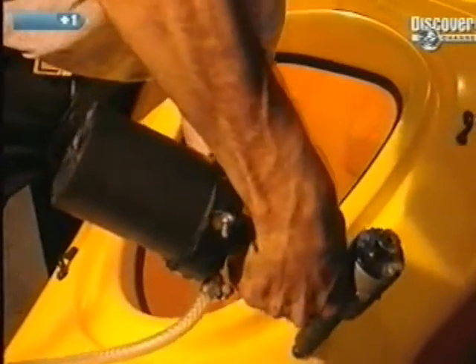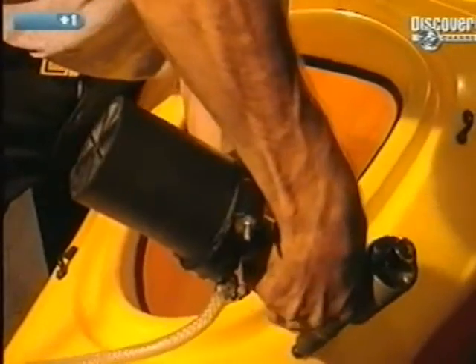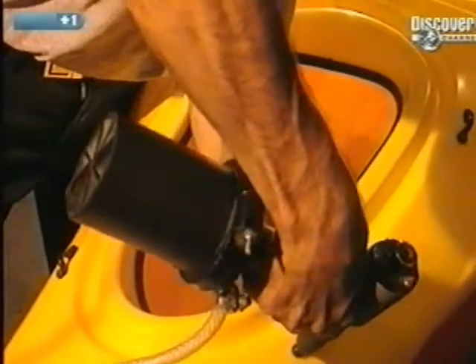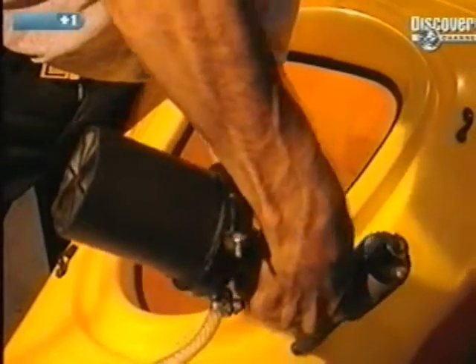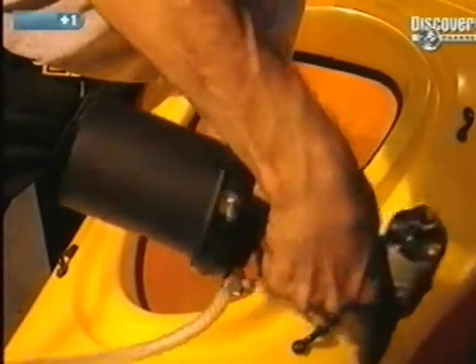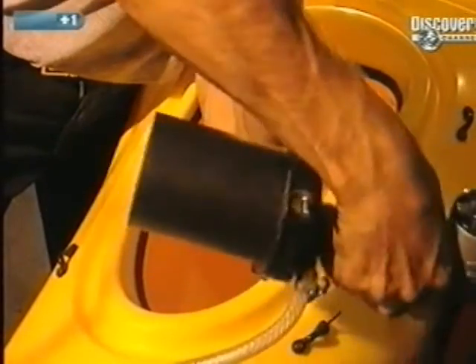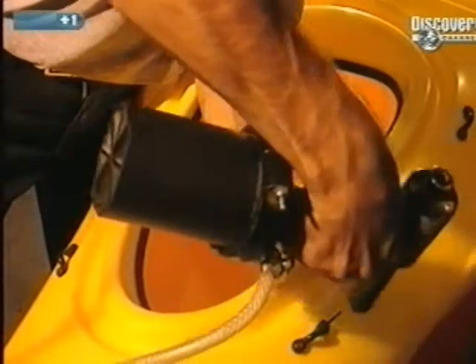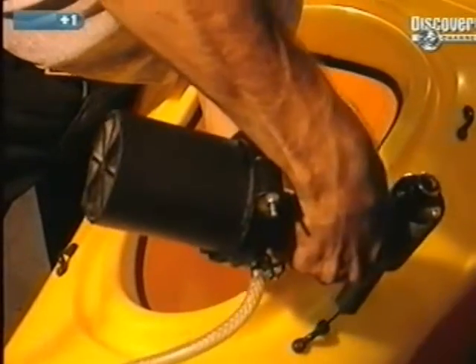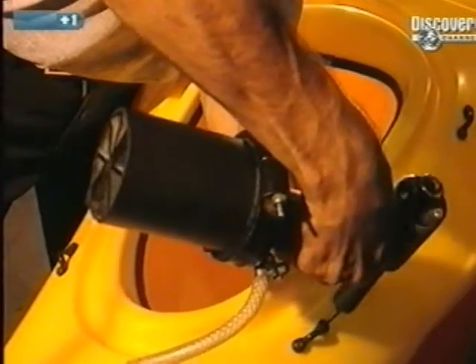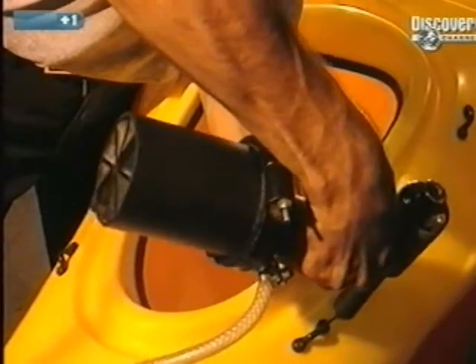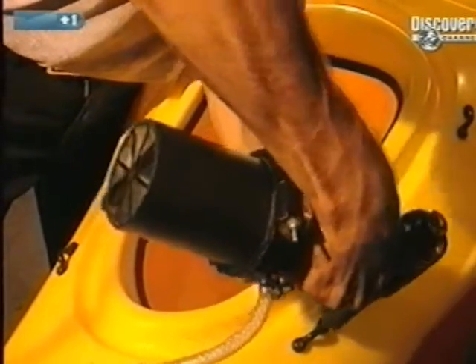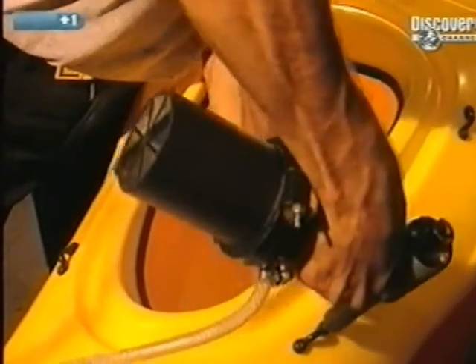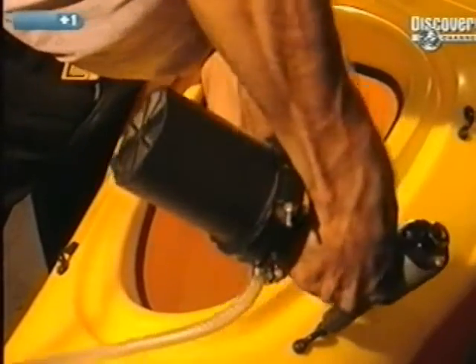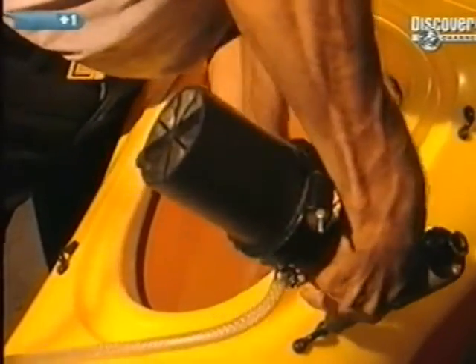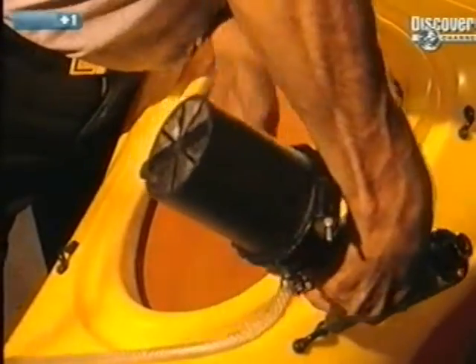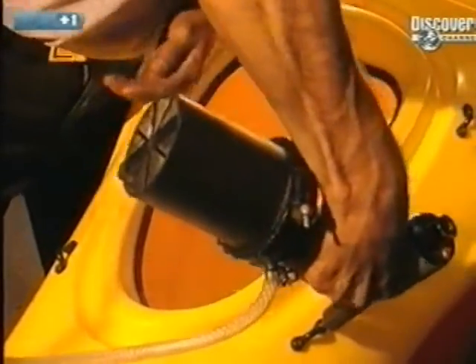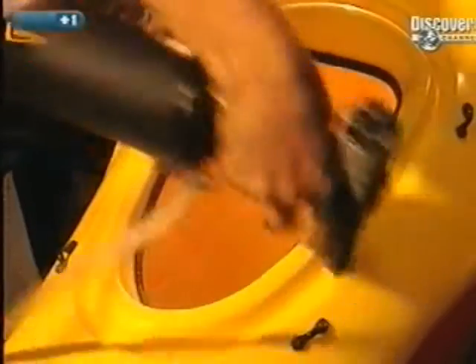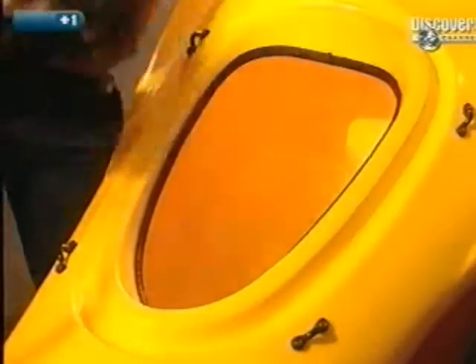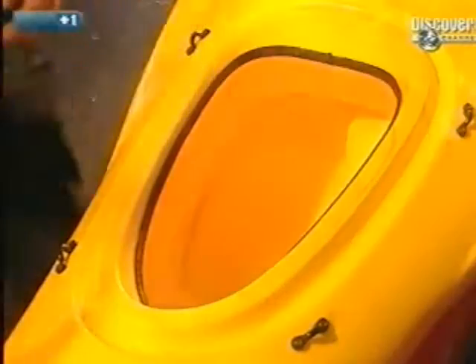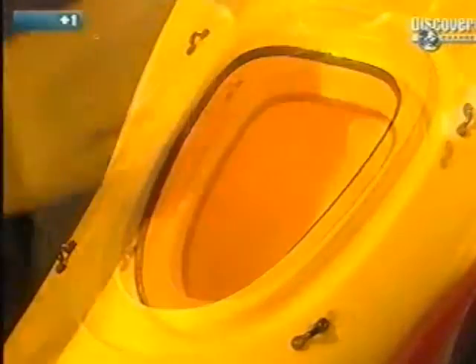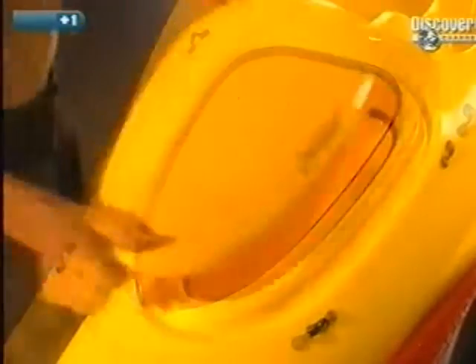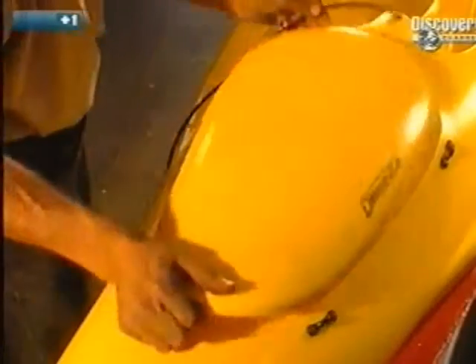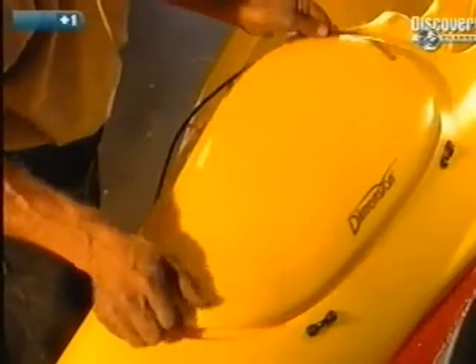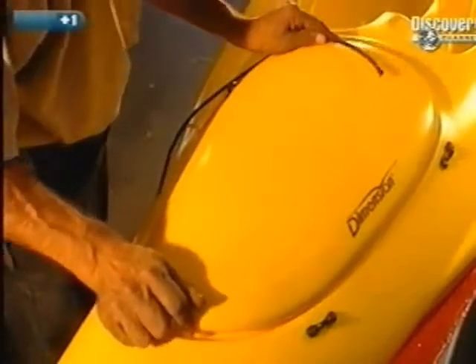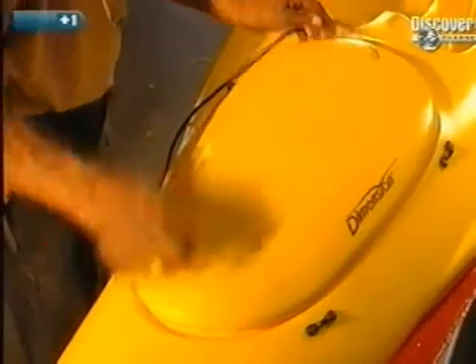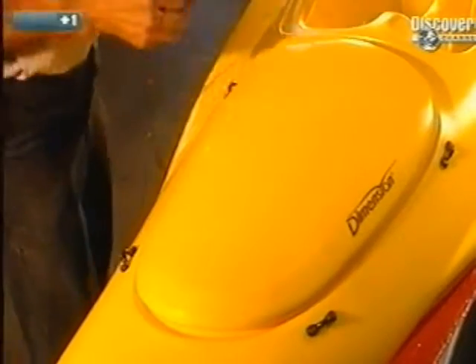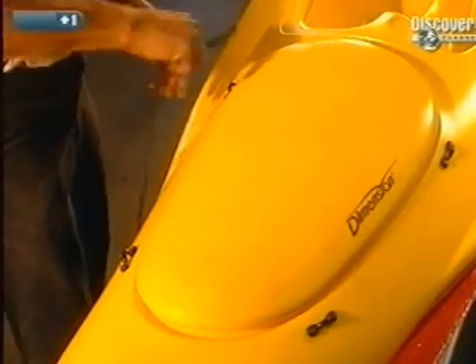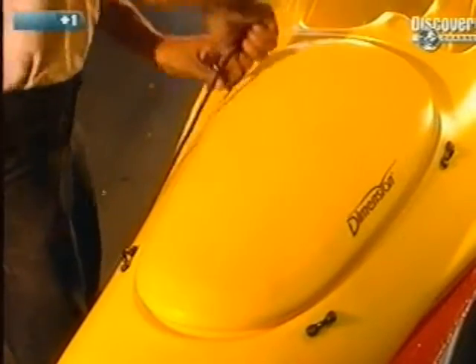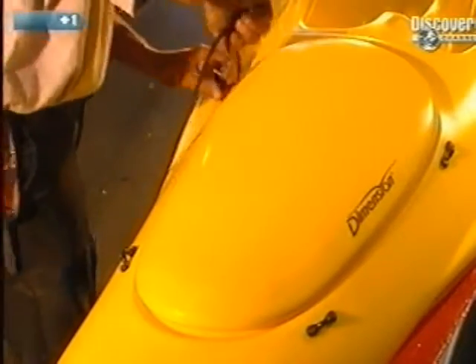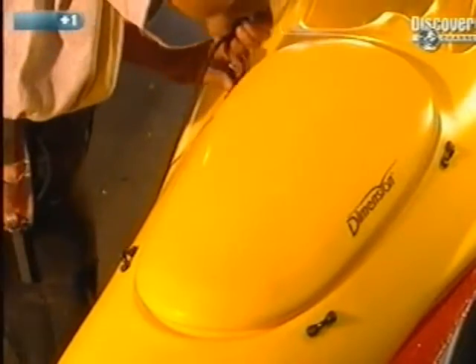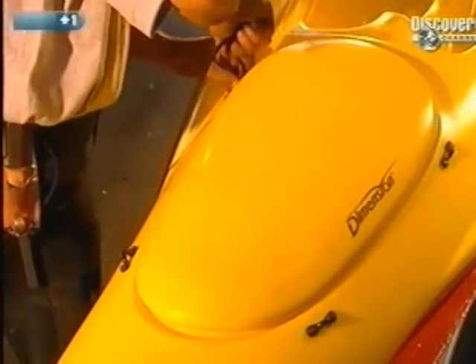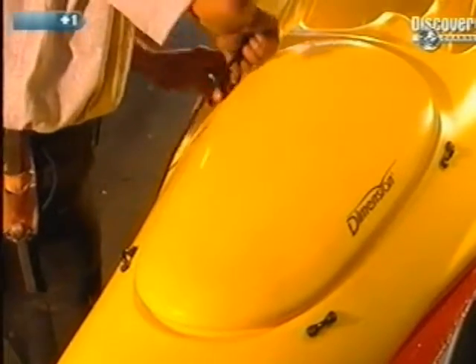All that remains to be done now is to finish the baggage compartment. Fasteners are attached, then the cover is put in place and held down with a retaining strap.